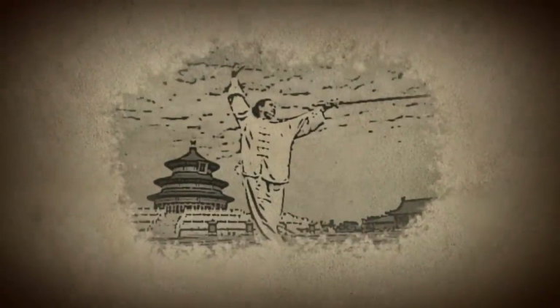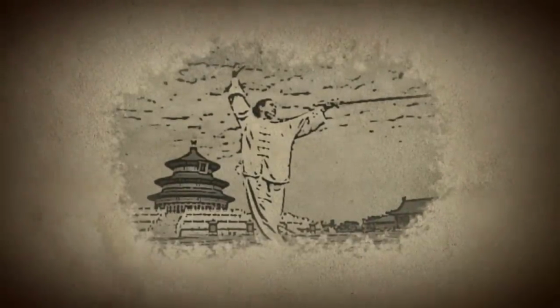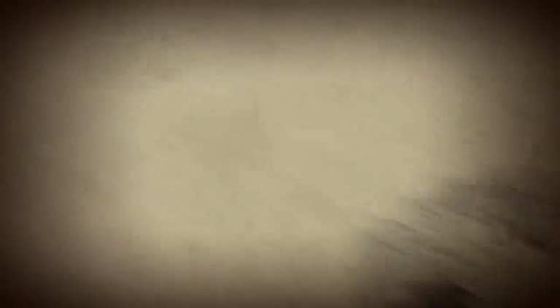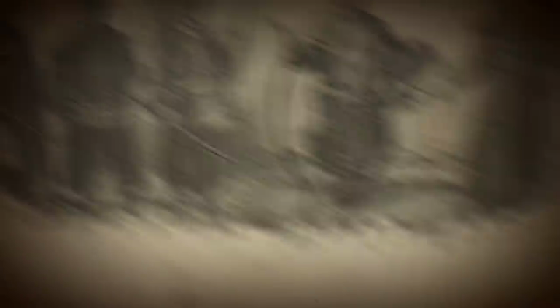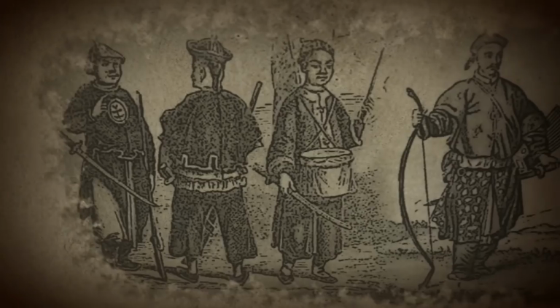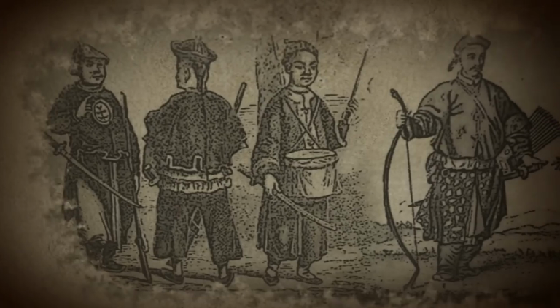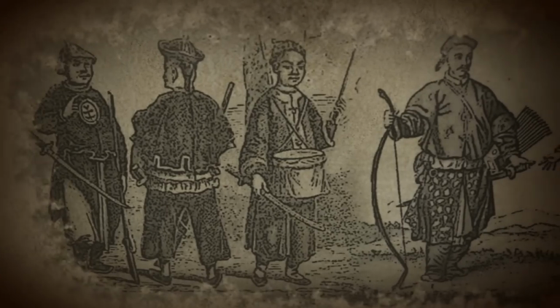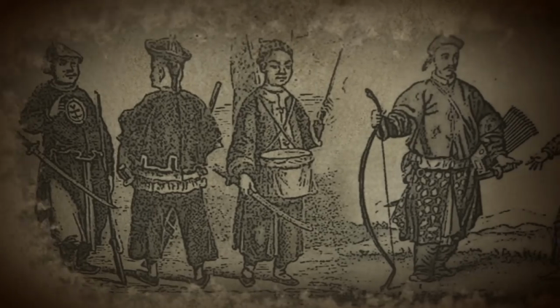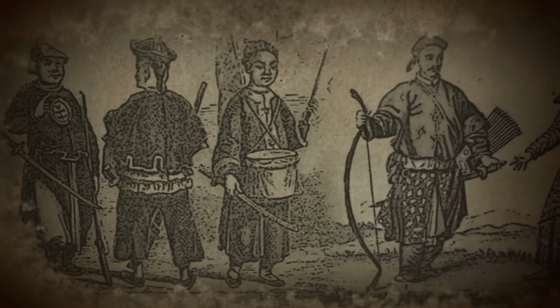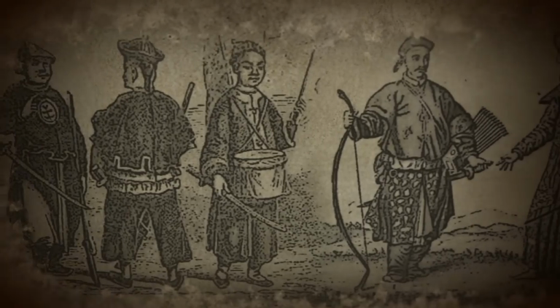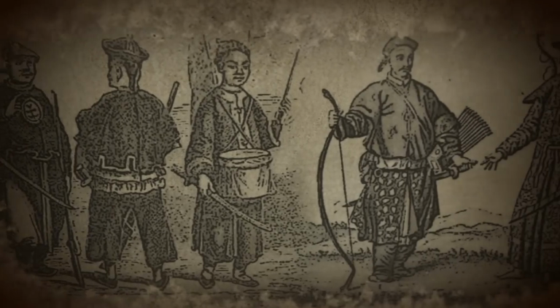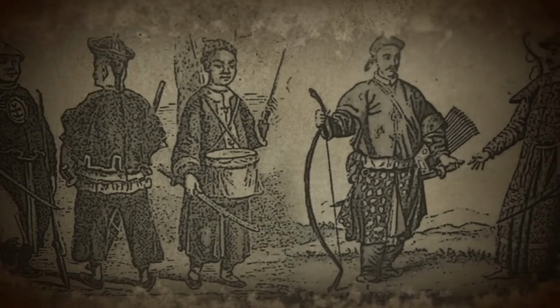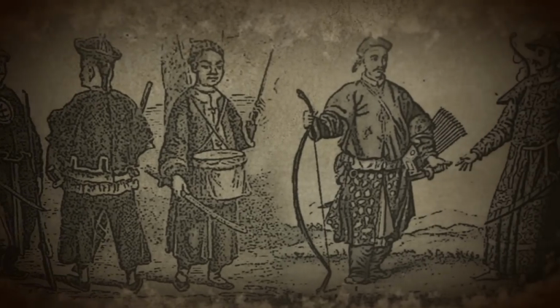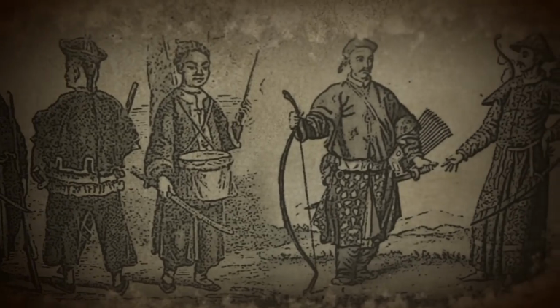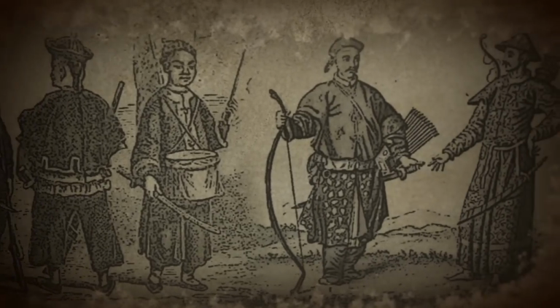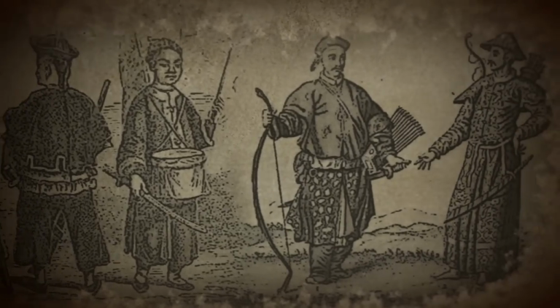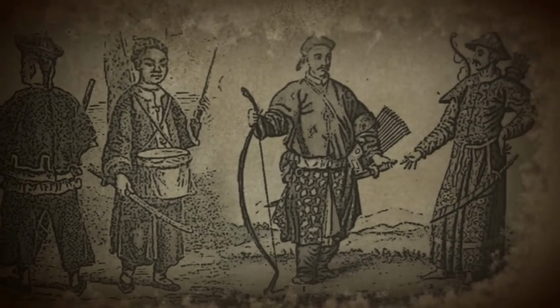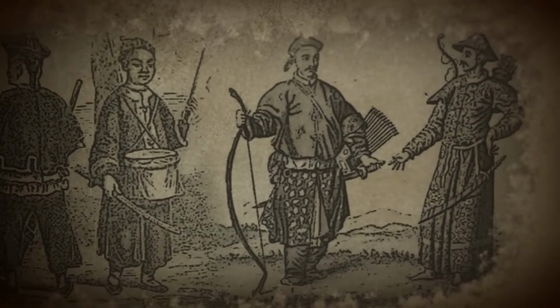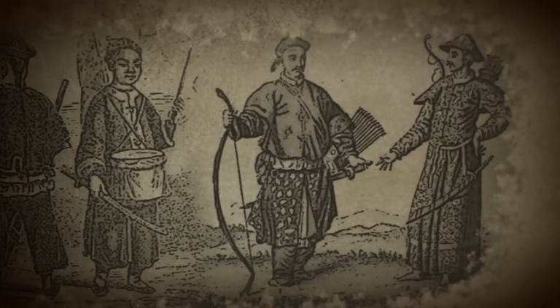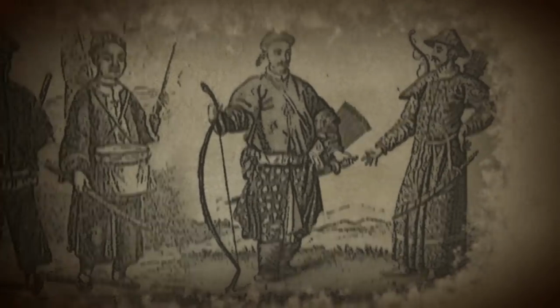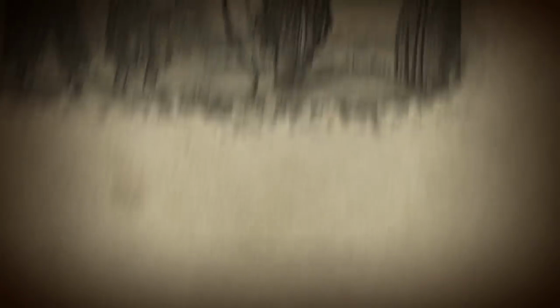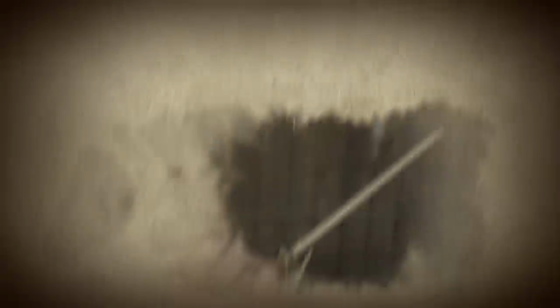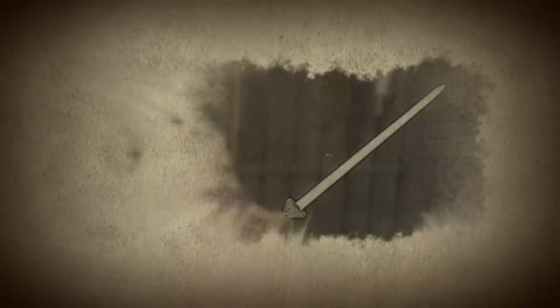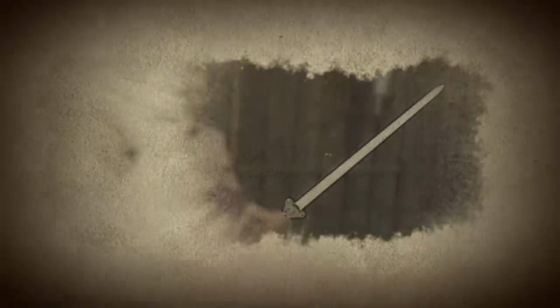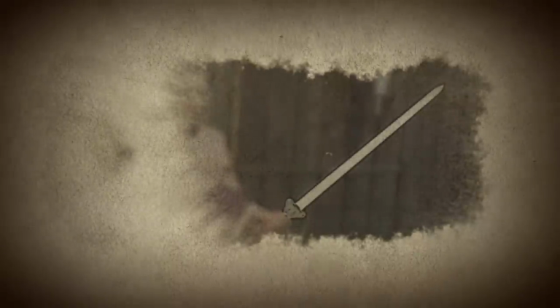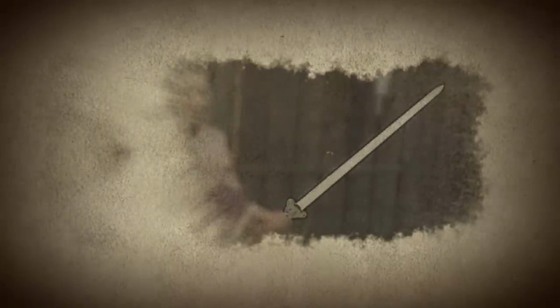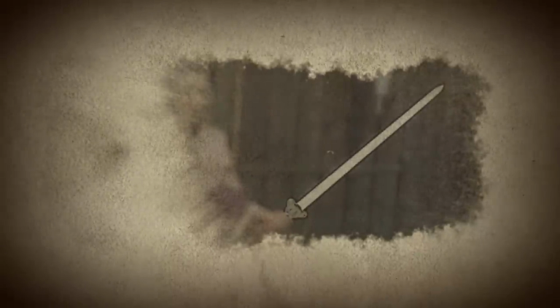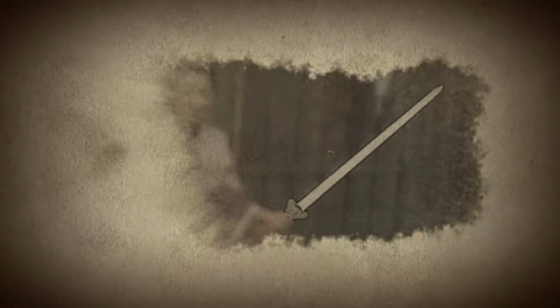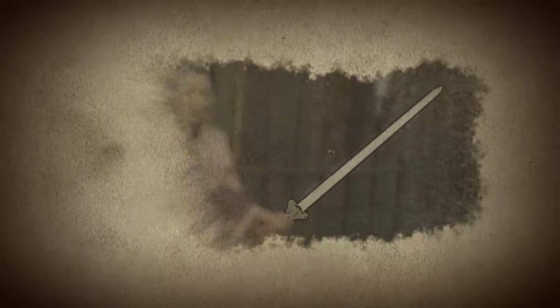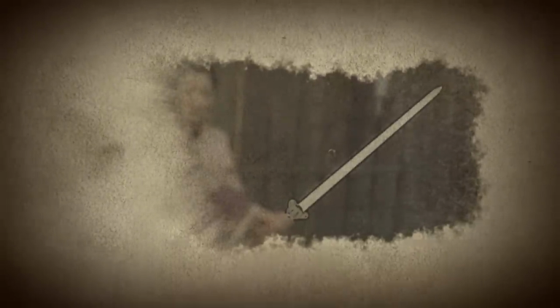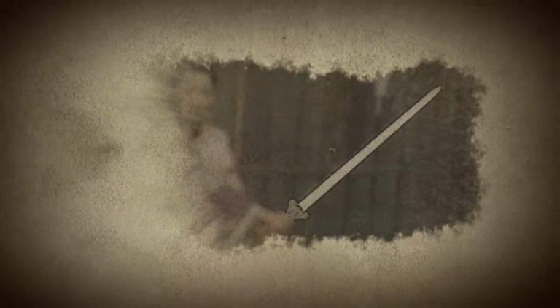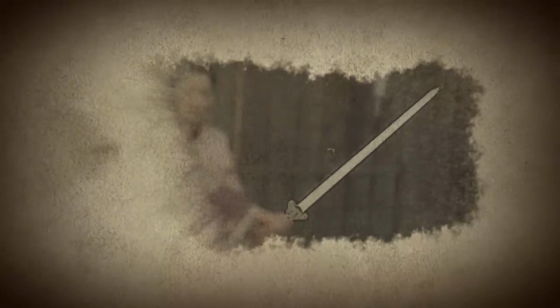Because it was so difficult to master, the Xi'an was removed en masse from the battlefield. However, many are still involved in ceremonies and featured in films, including Crouching Tiger, Hidden Dragon.